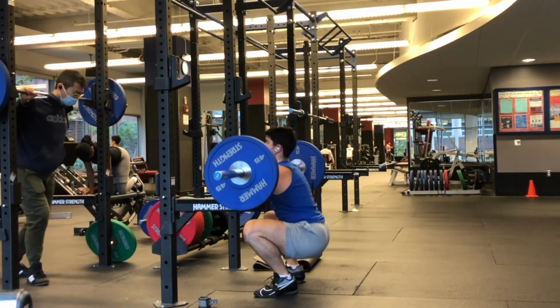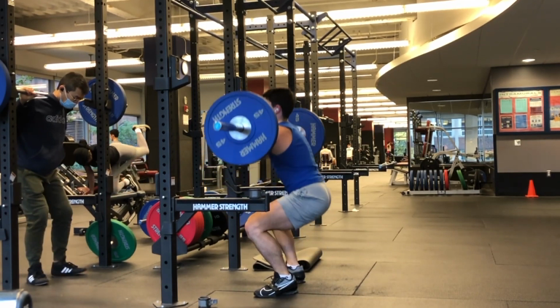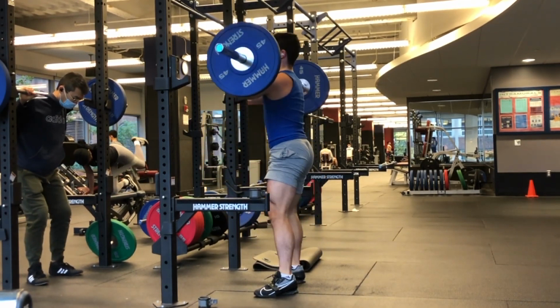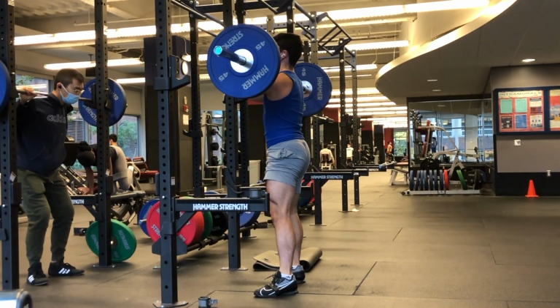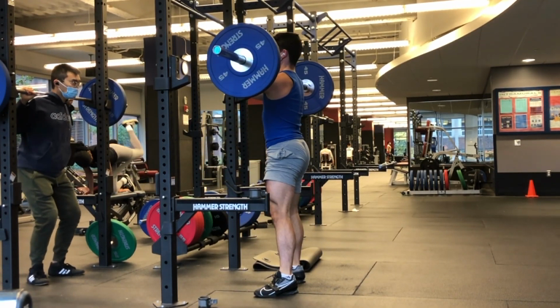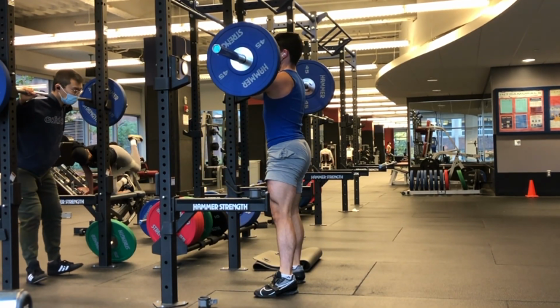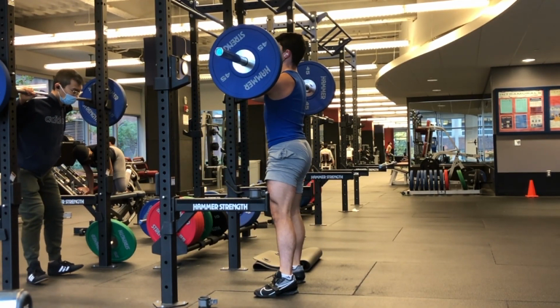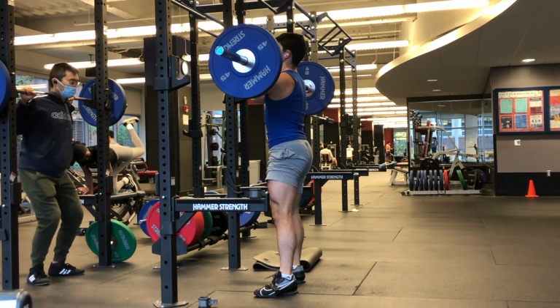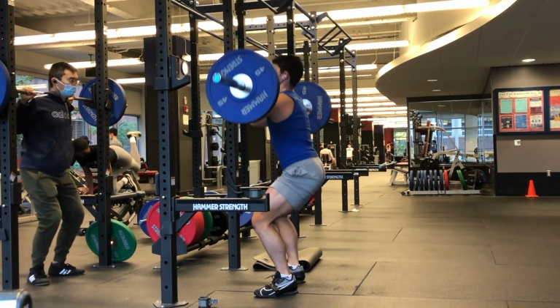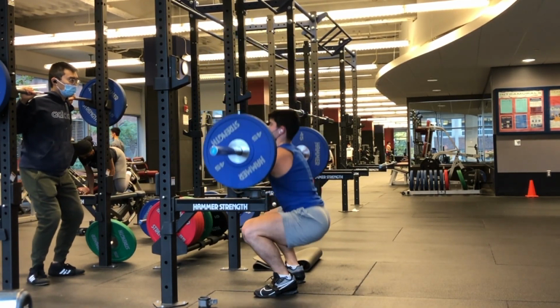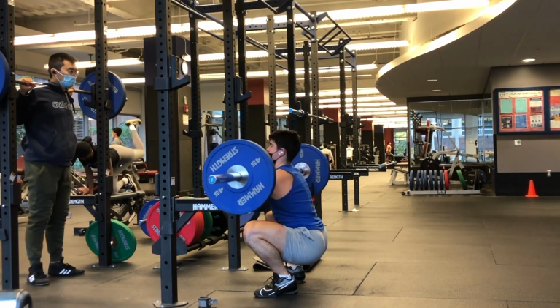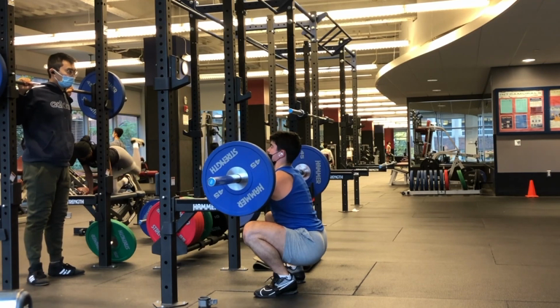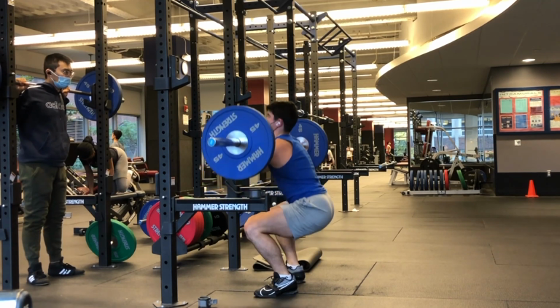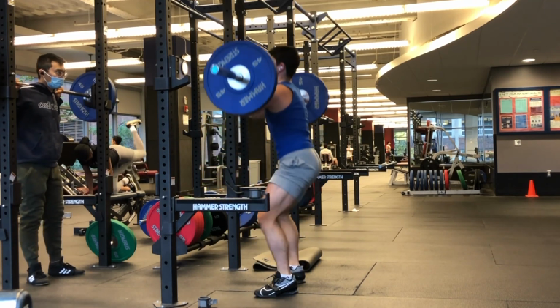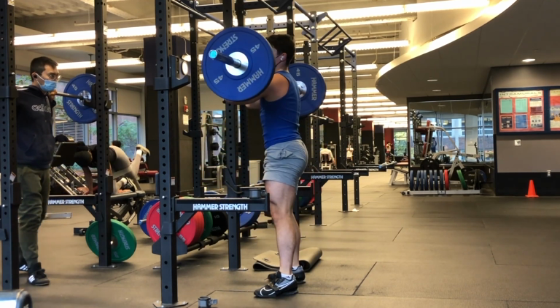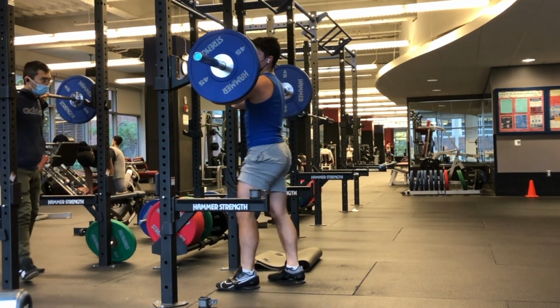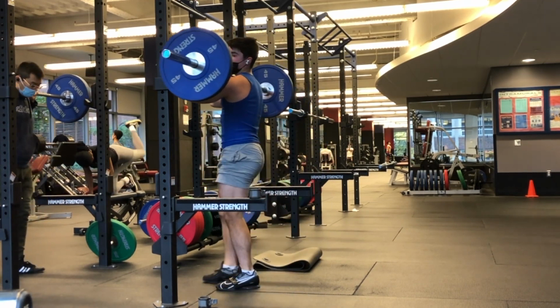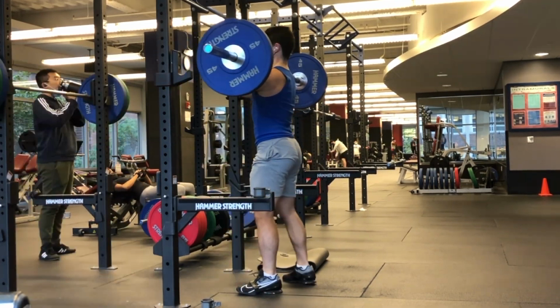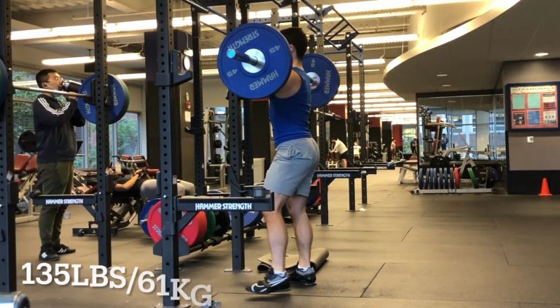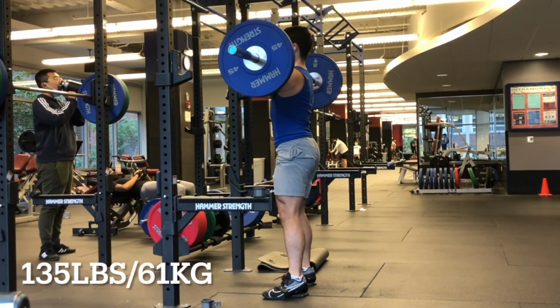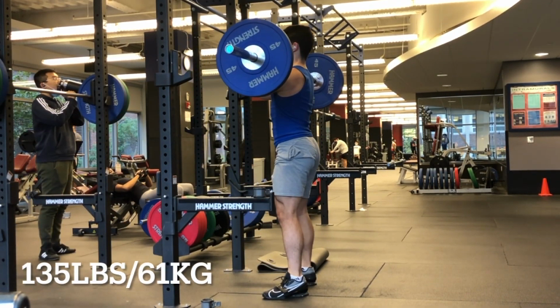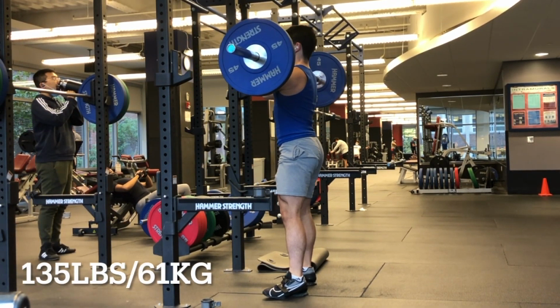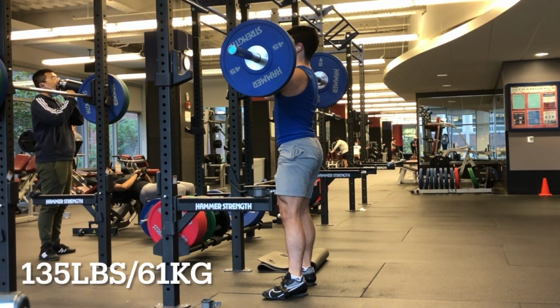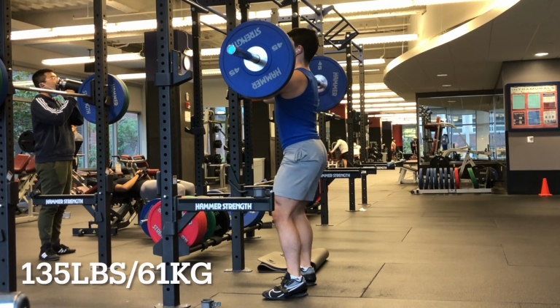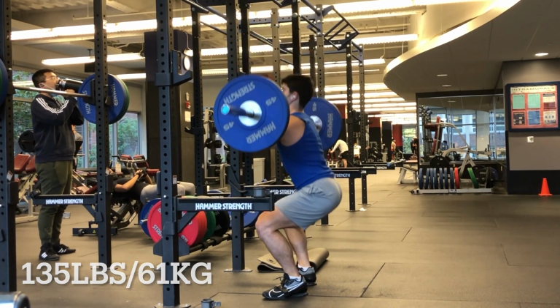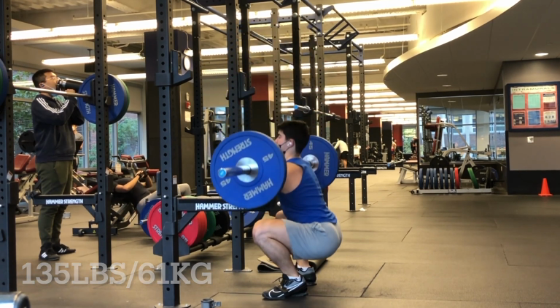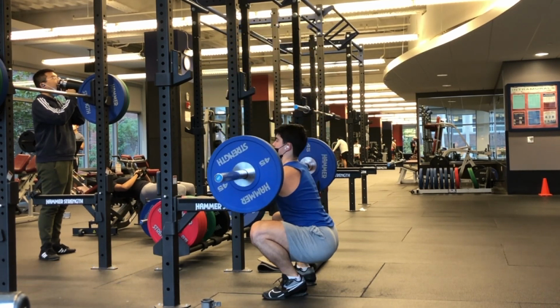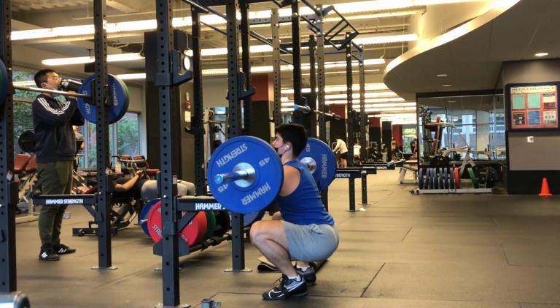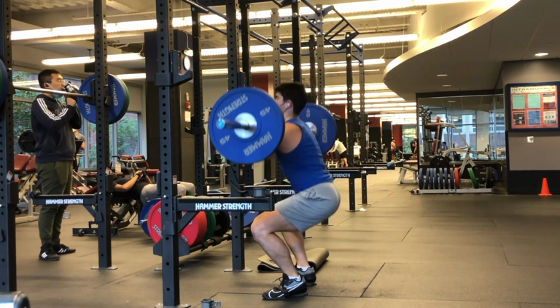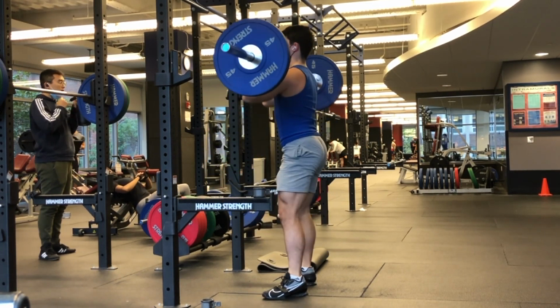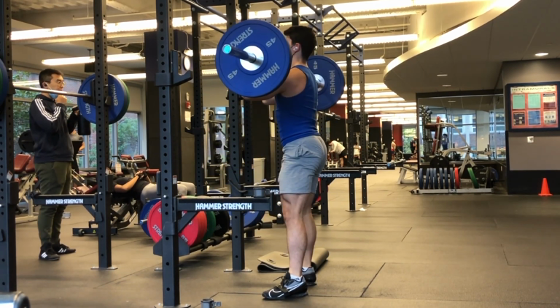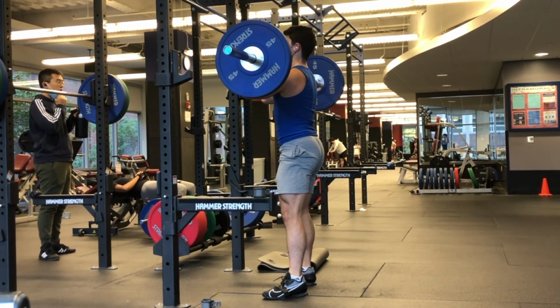I already know someone's going to point out how awkward the squat racks are, but yeah, just eyeing the person in the face. It may look like I'm just eyeing them, but I try to look up in my squat to keep that upright position.